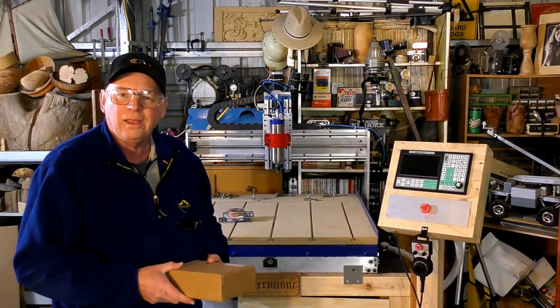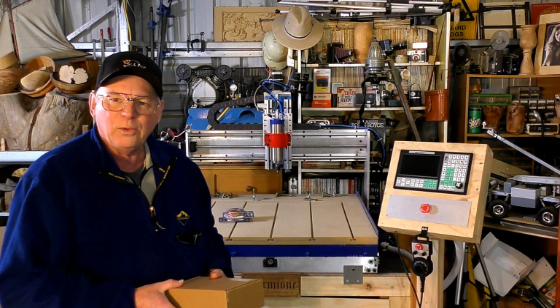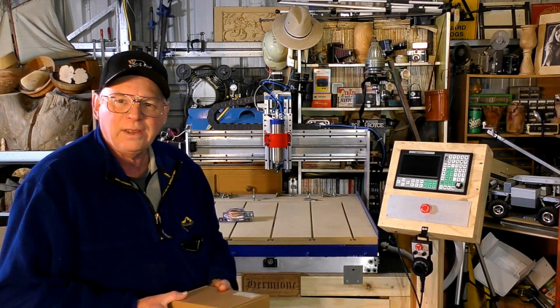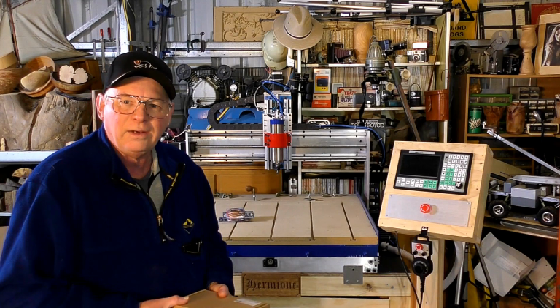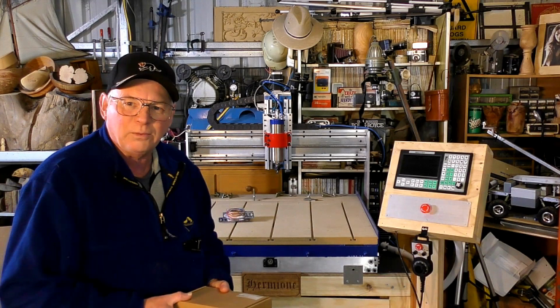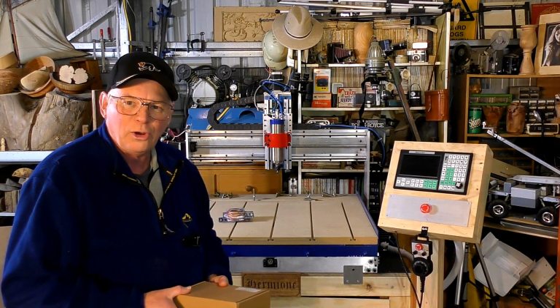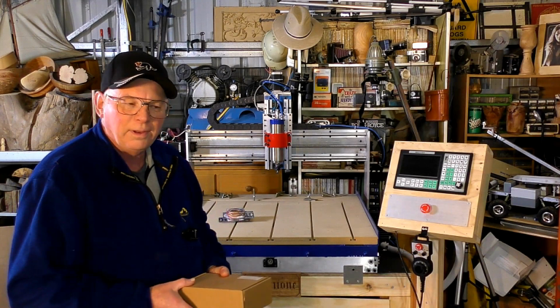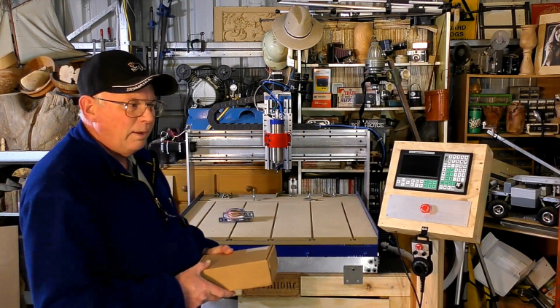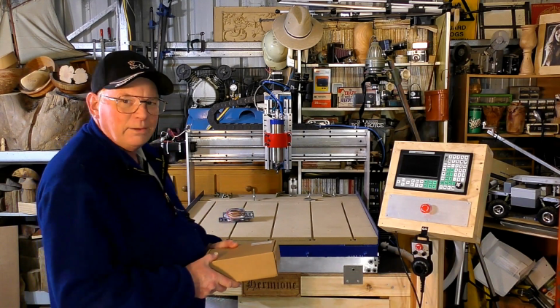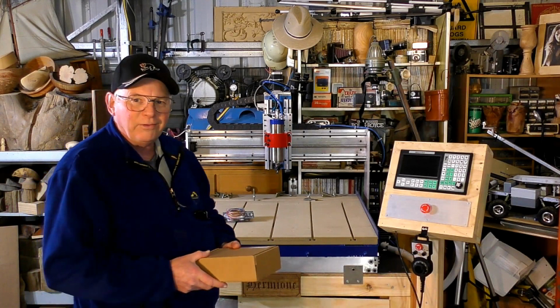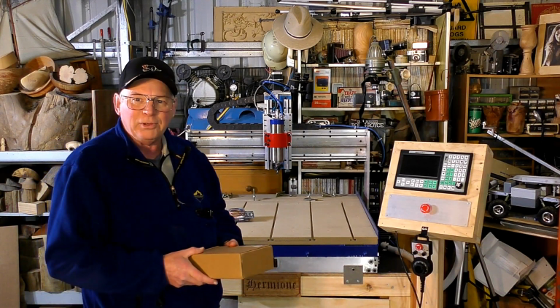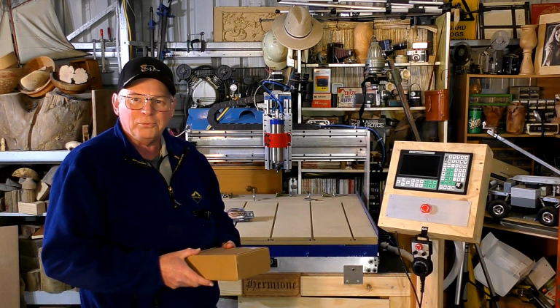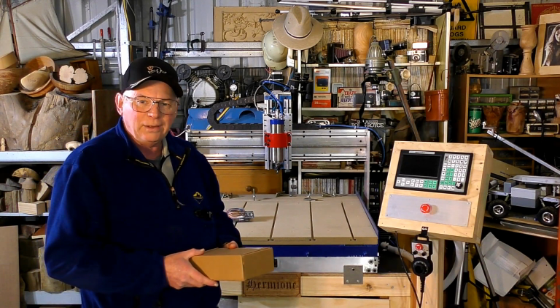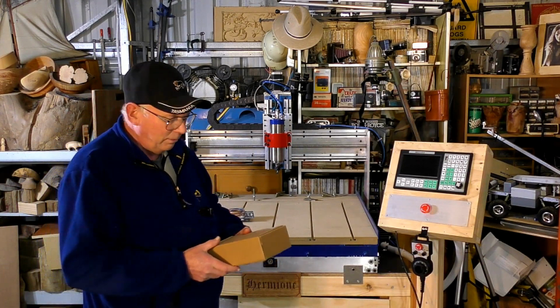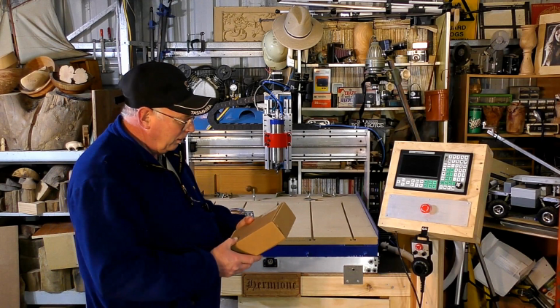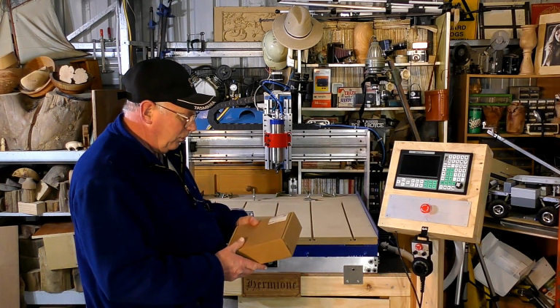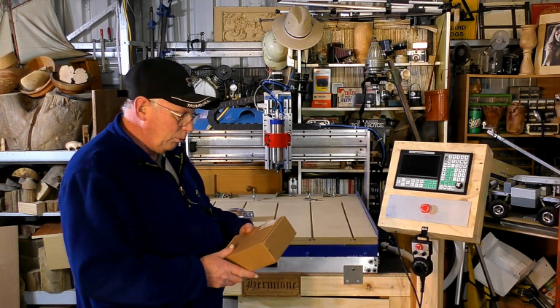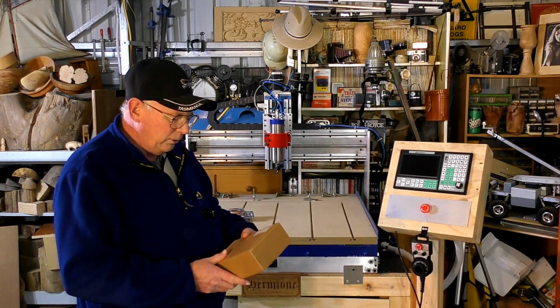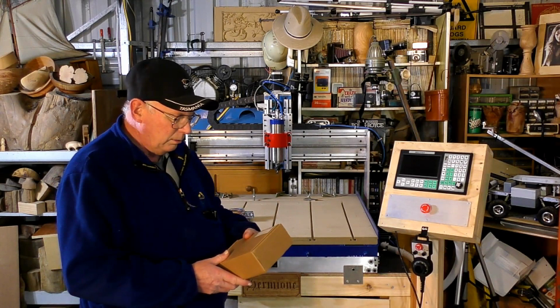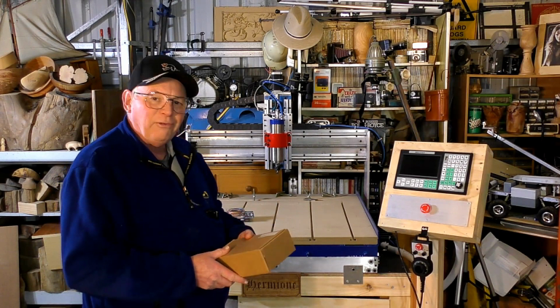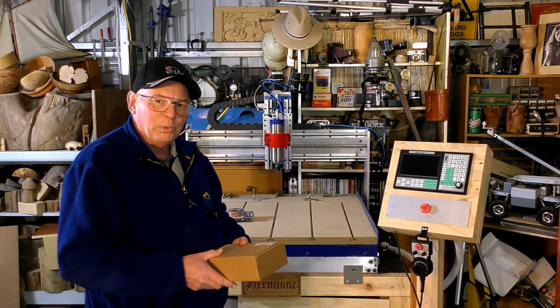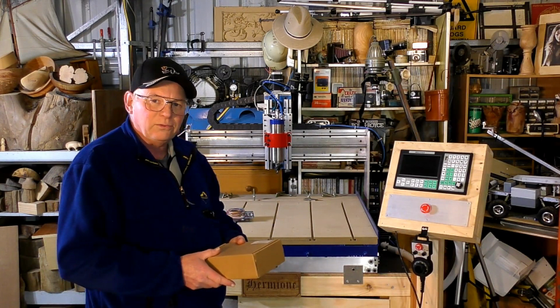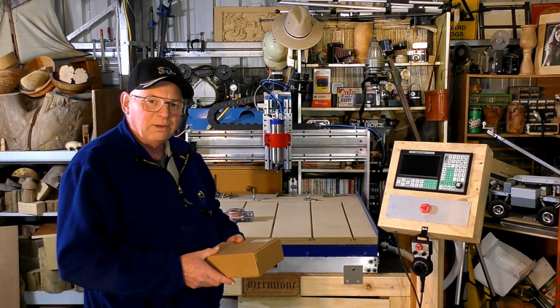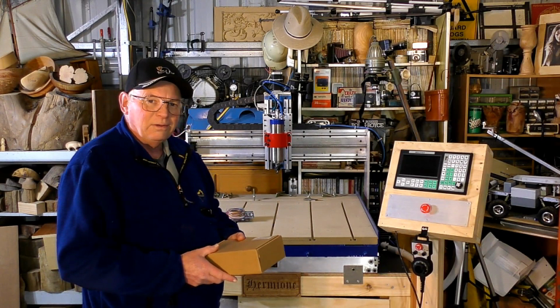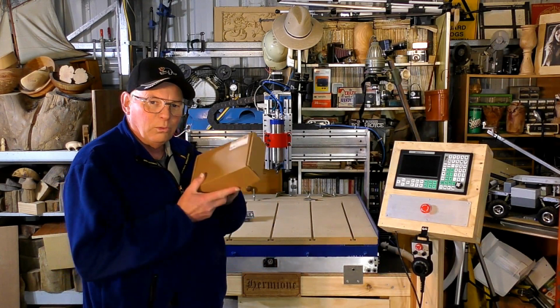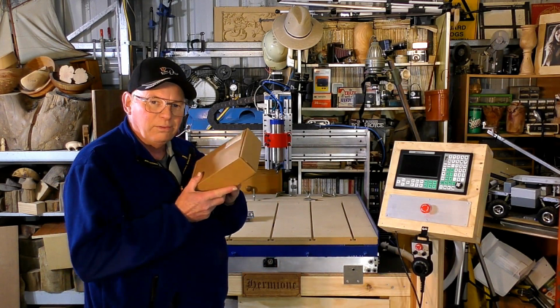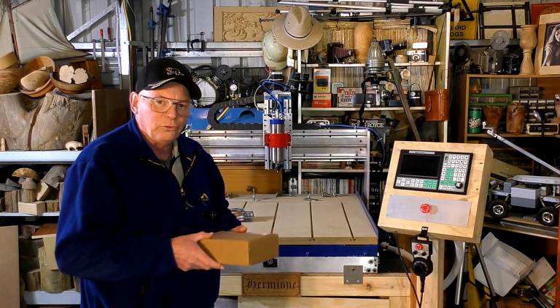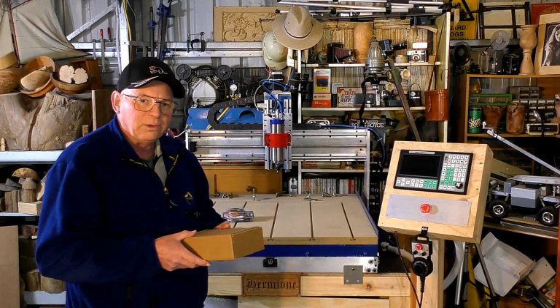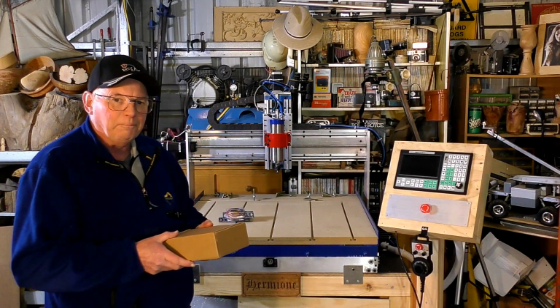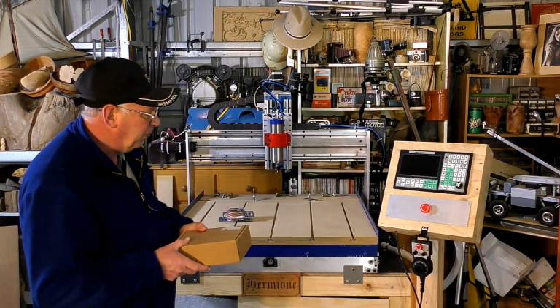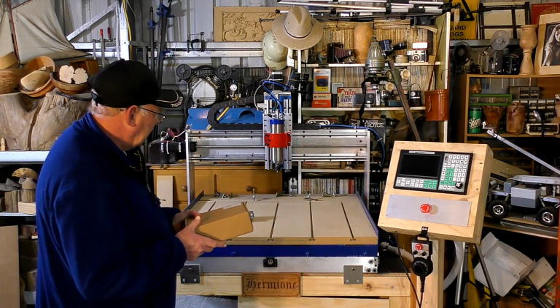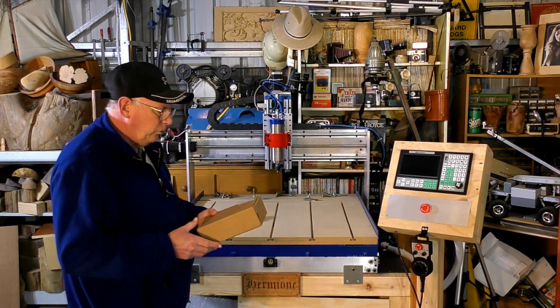Hello there and welcome to the shop. It's a very happy shop today because I've been waiting five weeks for this controller to come.